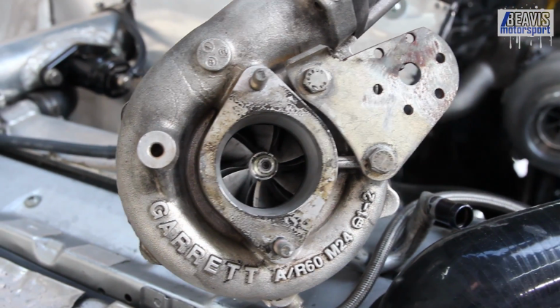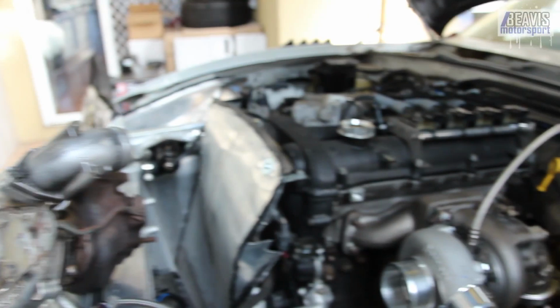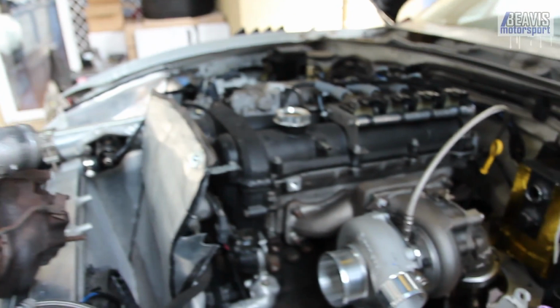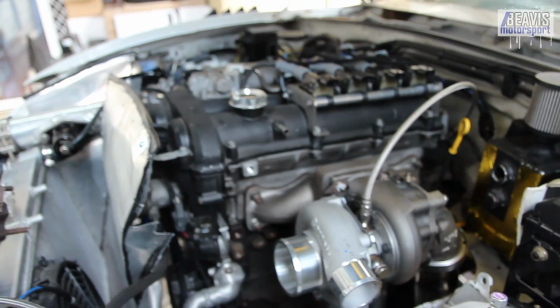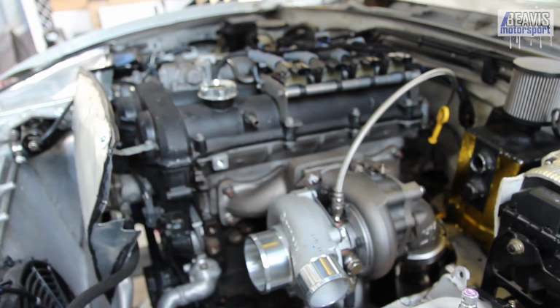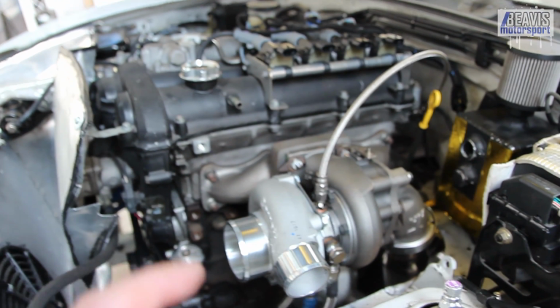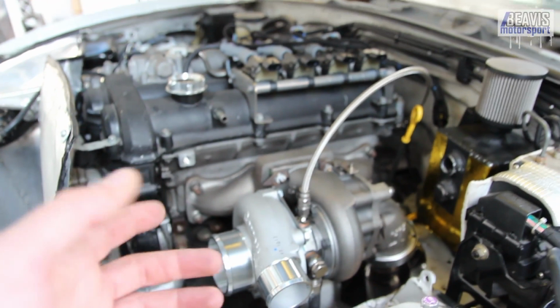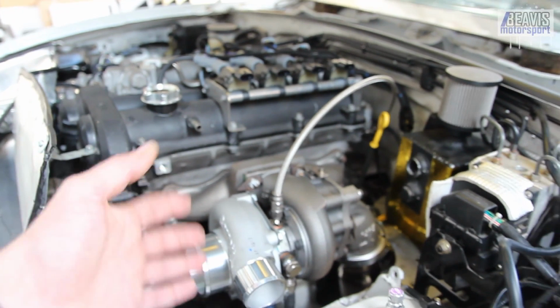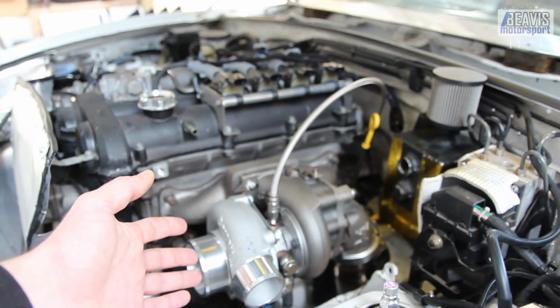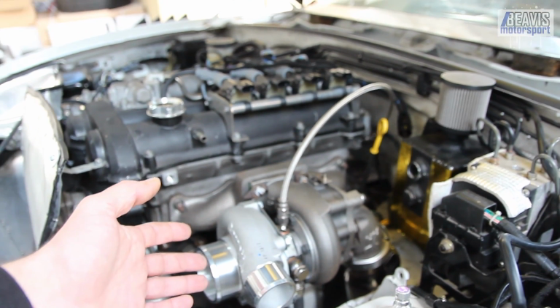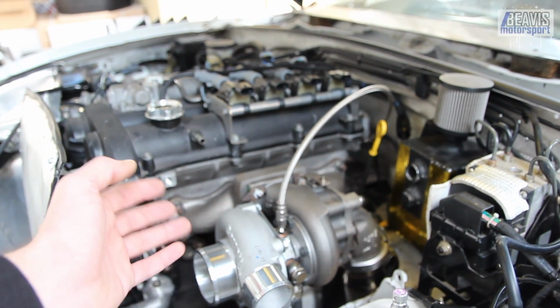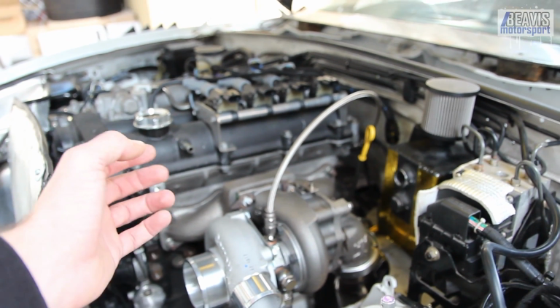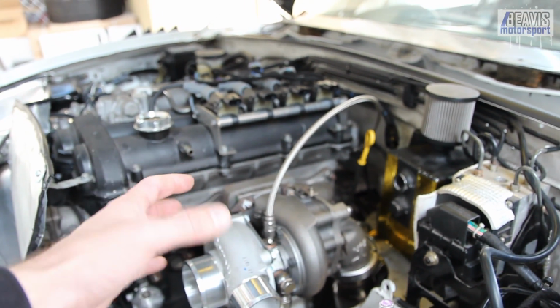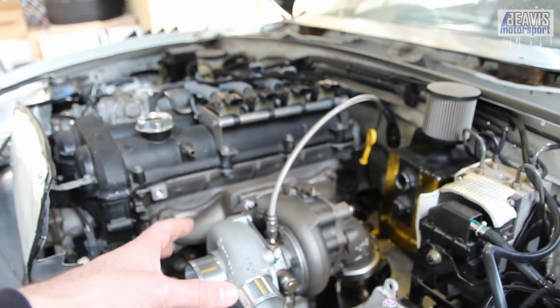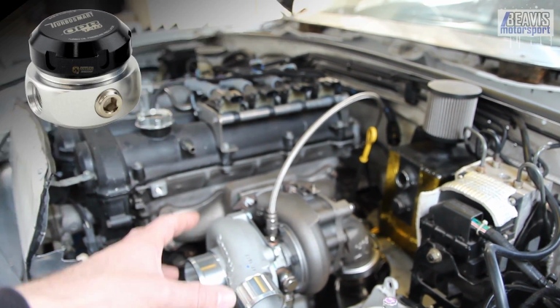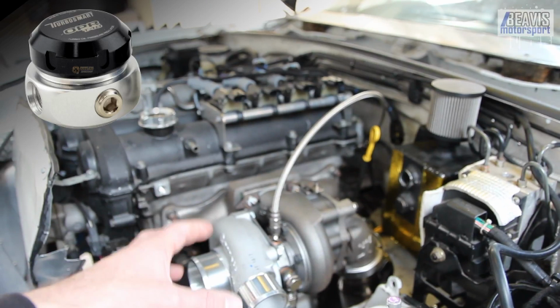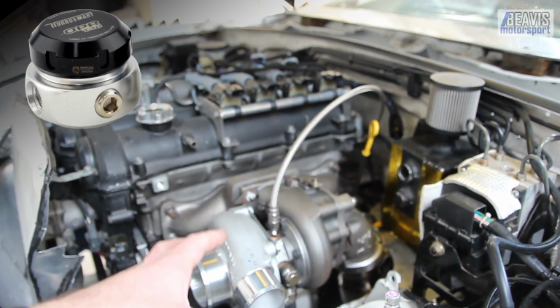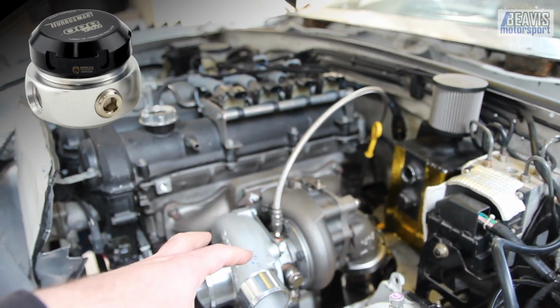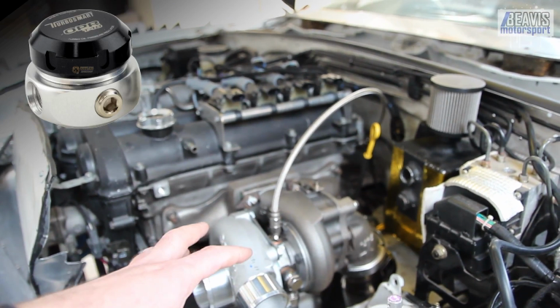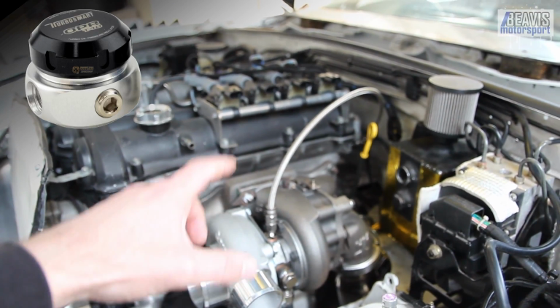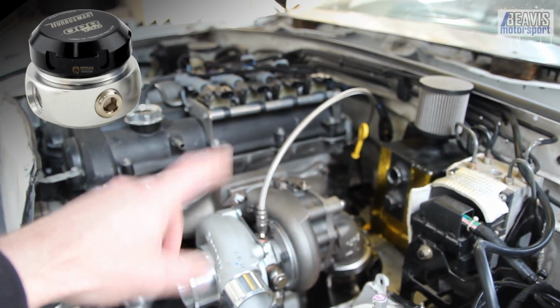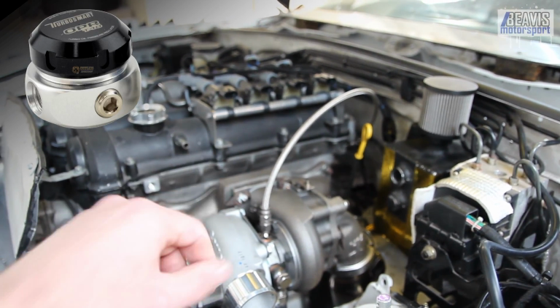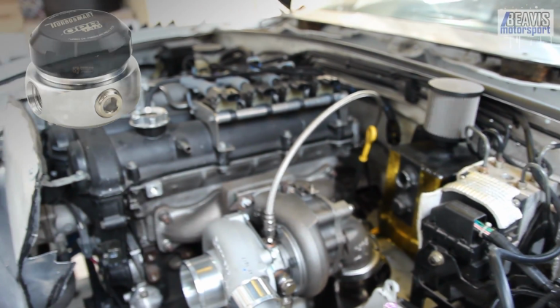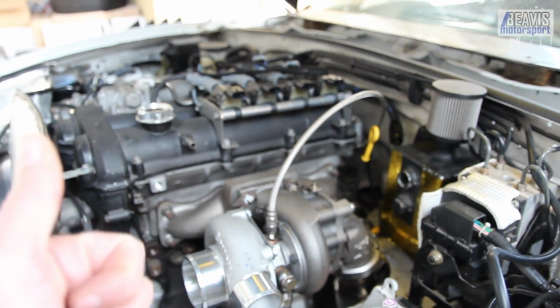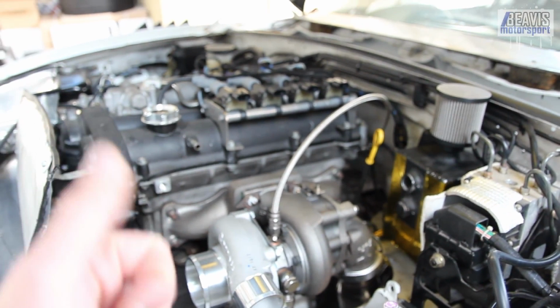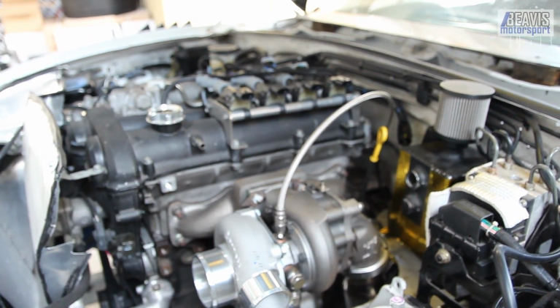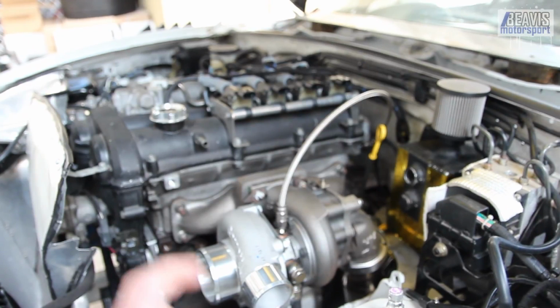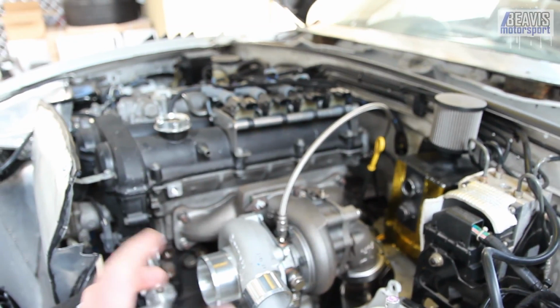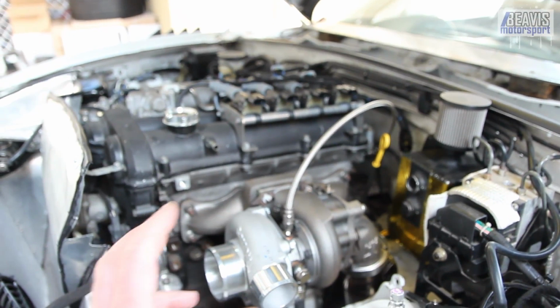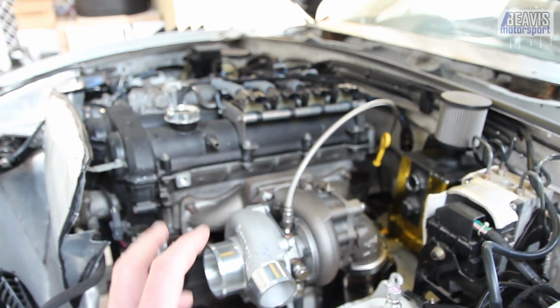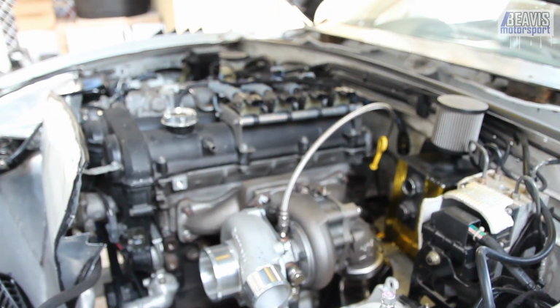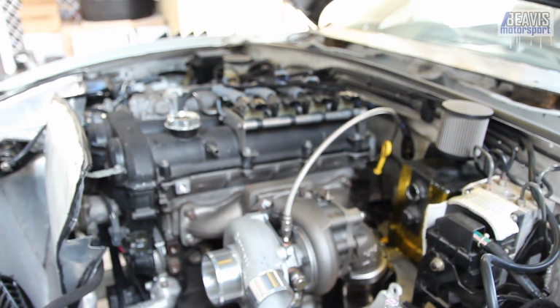There are some more advanced solutions out there. For example, Turbosmart now offers an oil pressure regulator system for your turbocharger oil feed. Really clever stuff, however not exactly cheap.